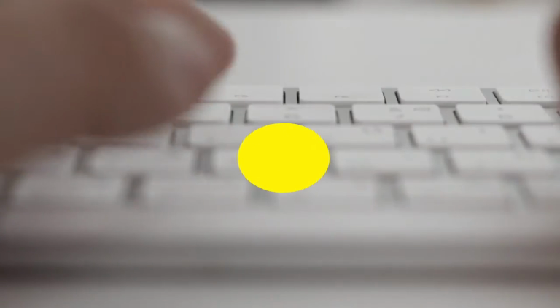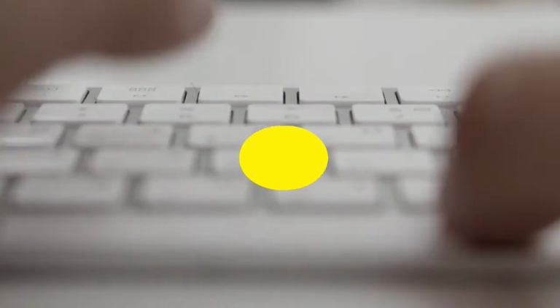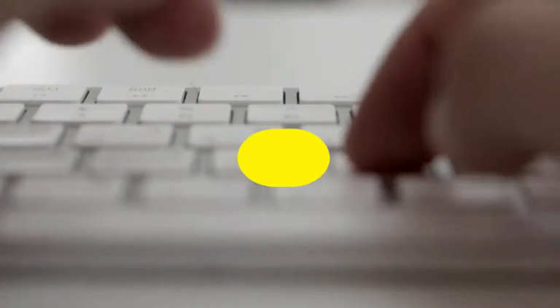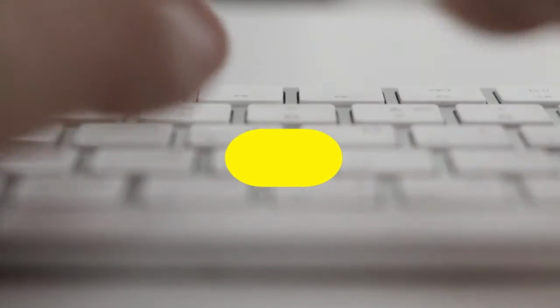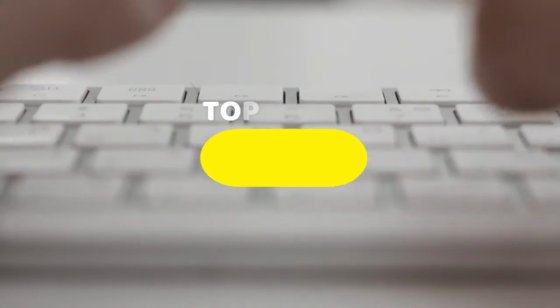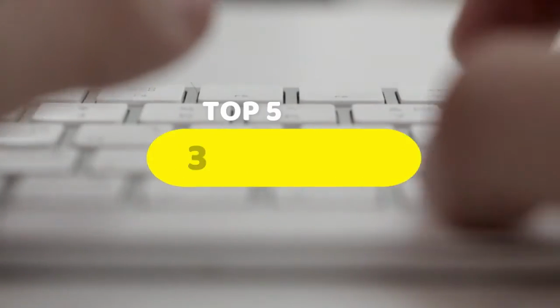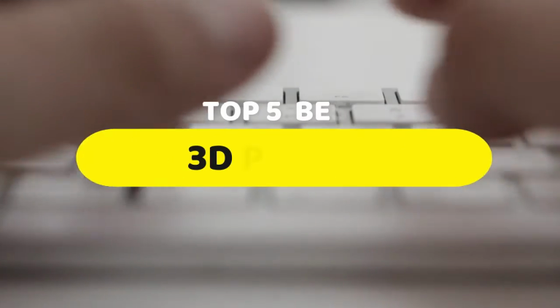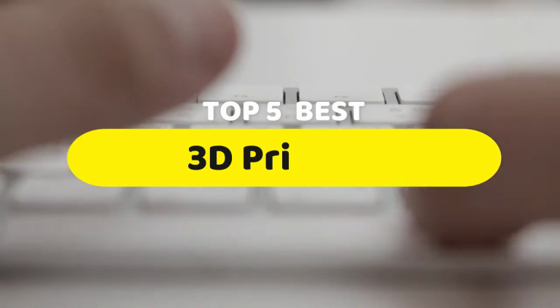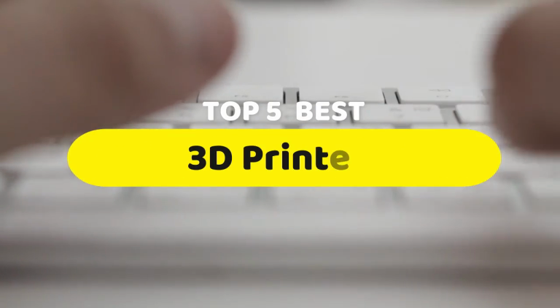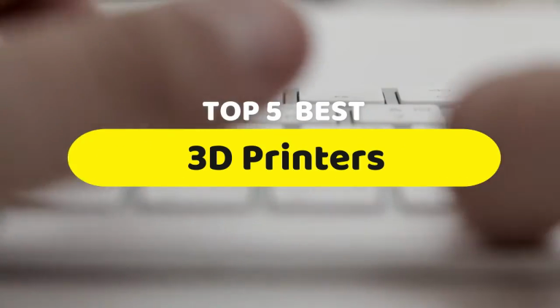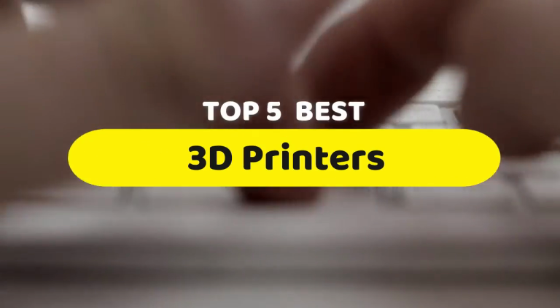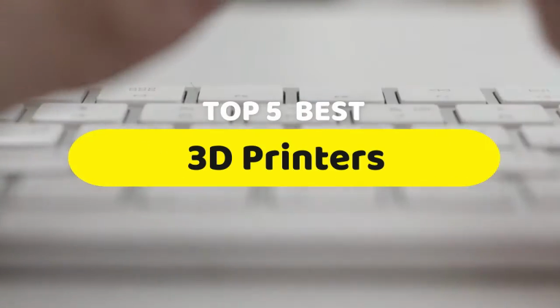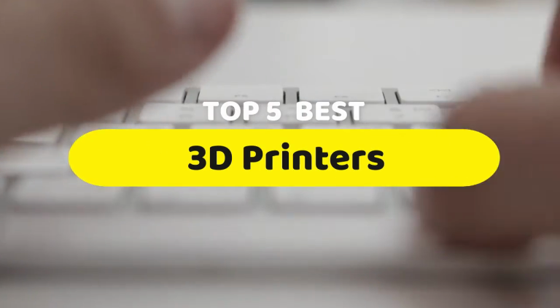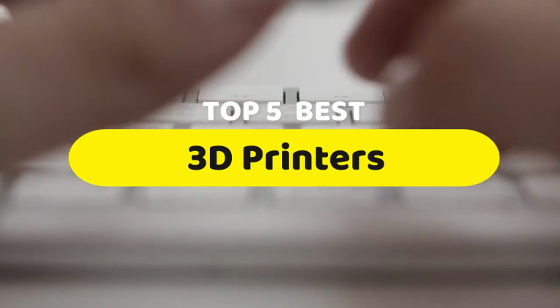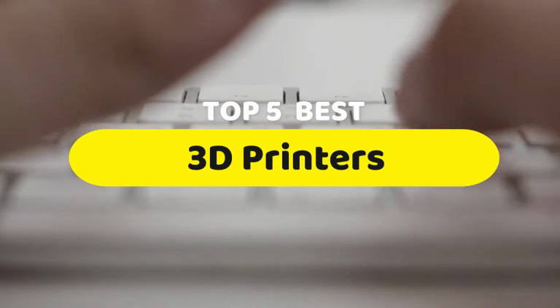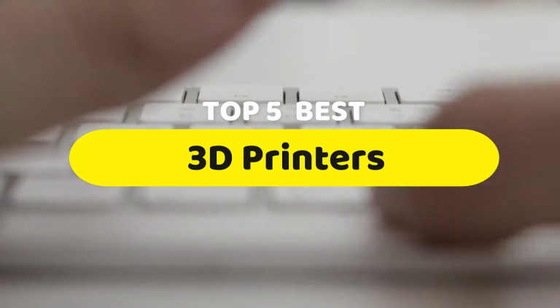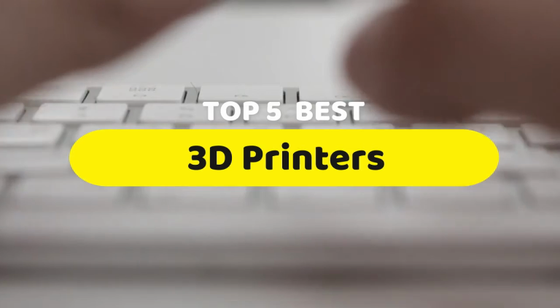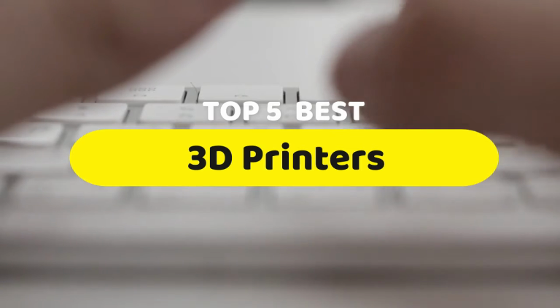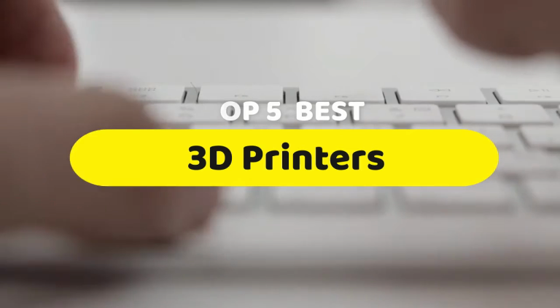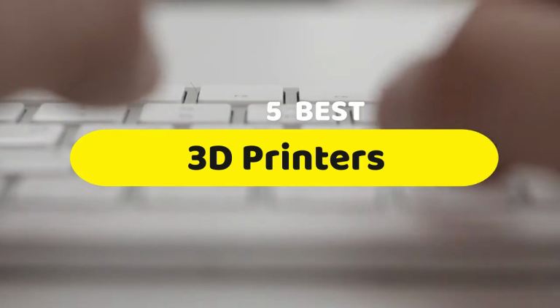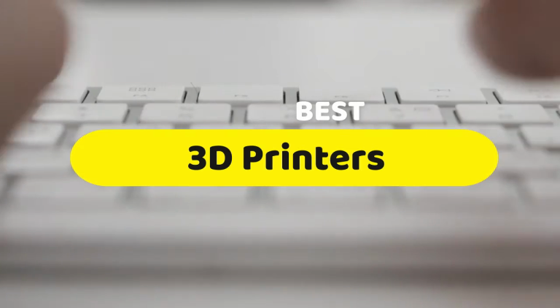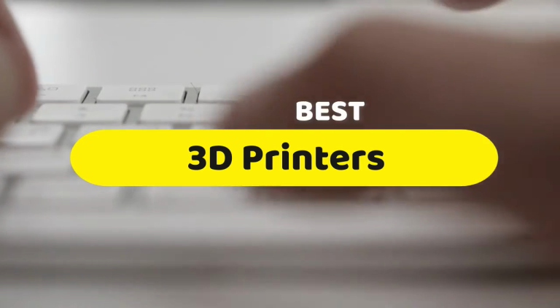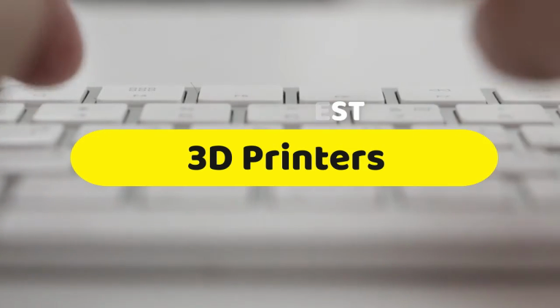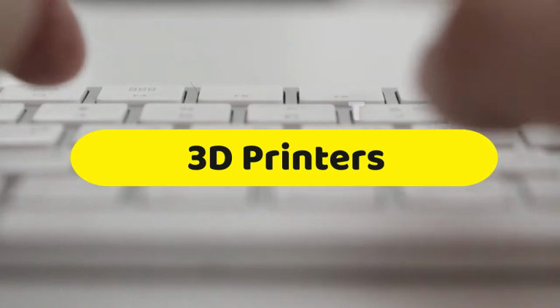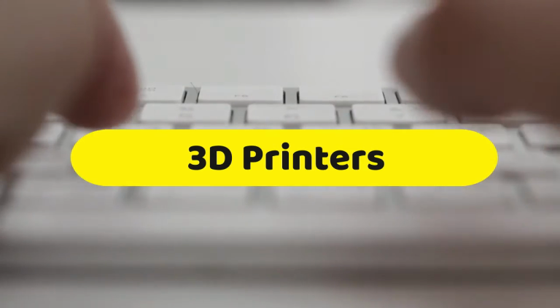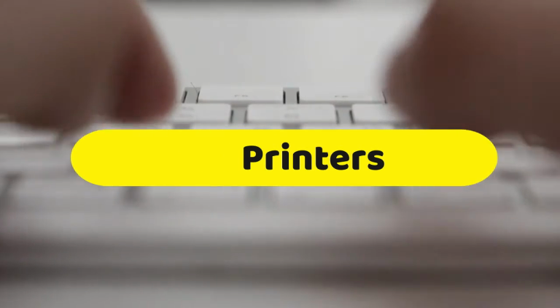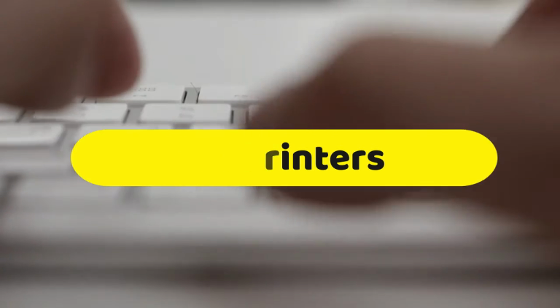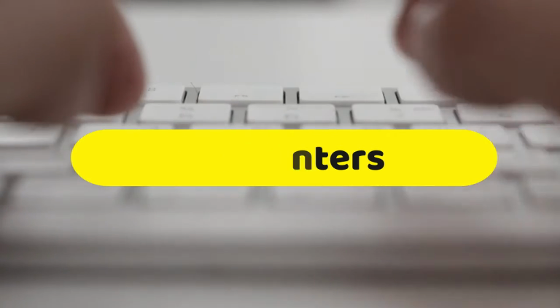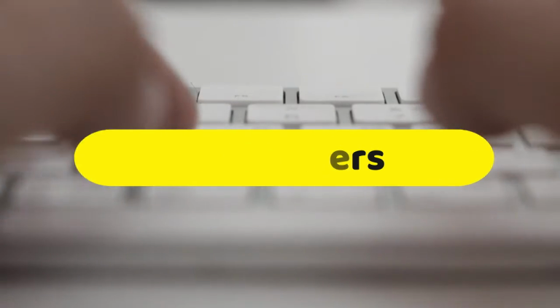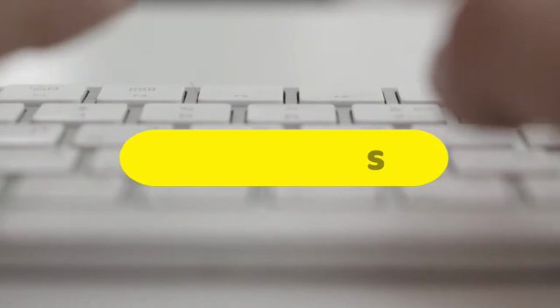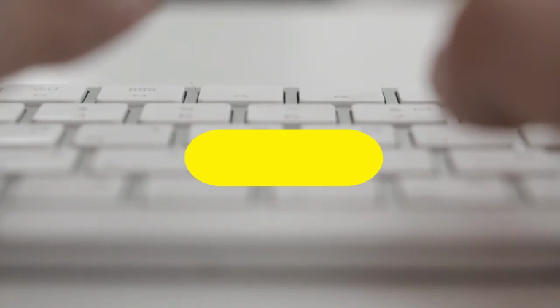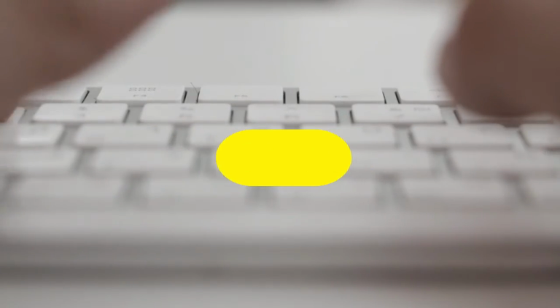Hello guys, today we are going to be checking out the five best 3D printers you can buy right now. I made this list based on my personal opinion and hours of research, and I have listed them based on performance, features, and price.